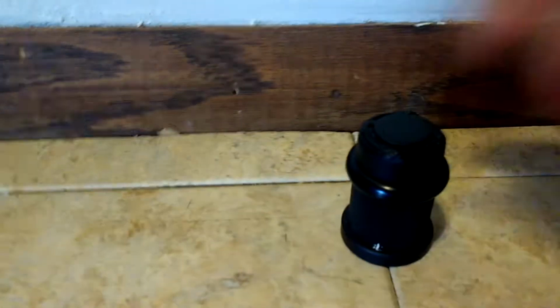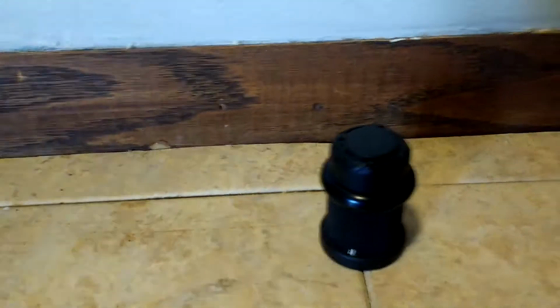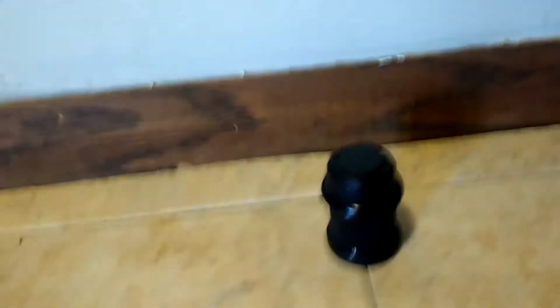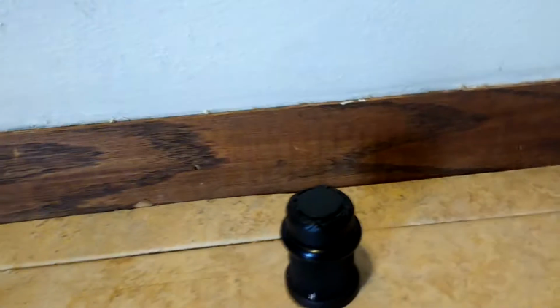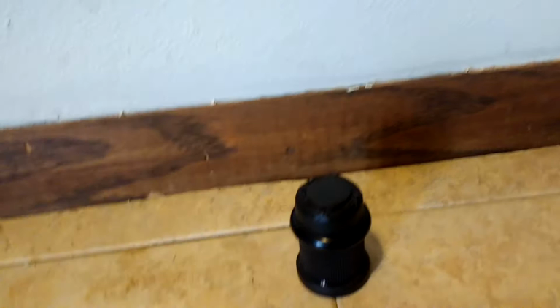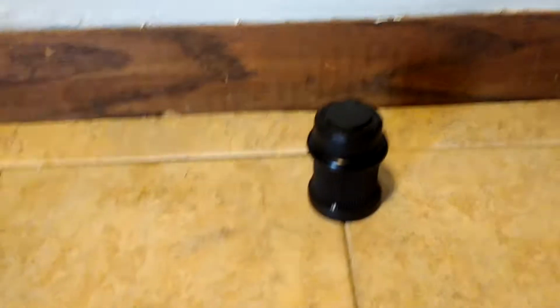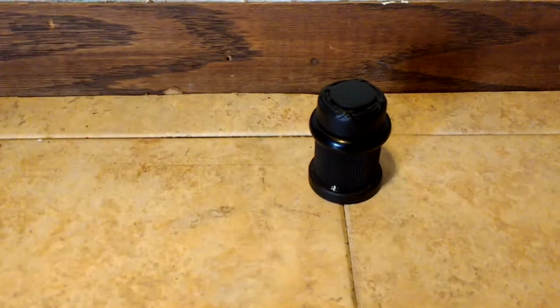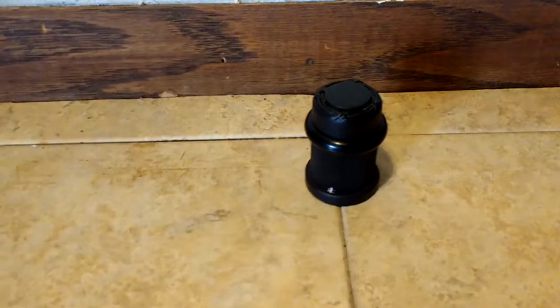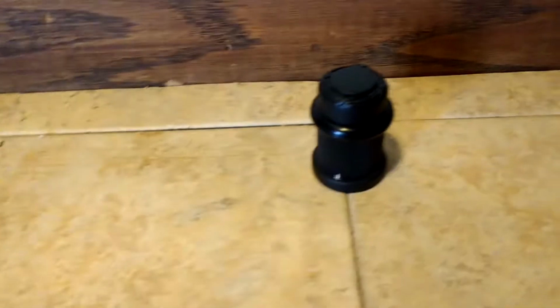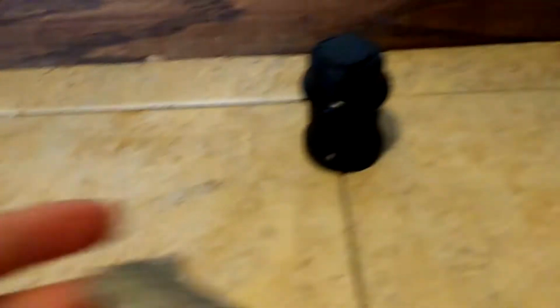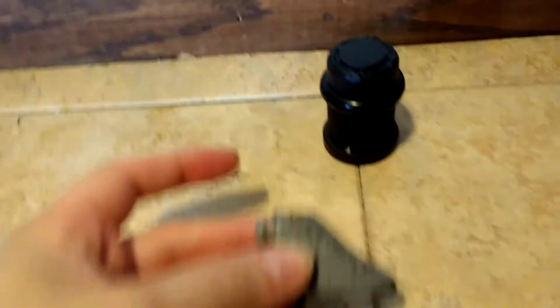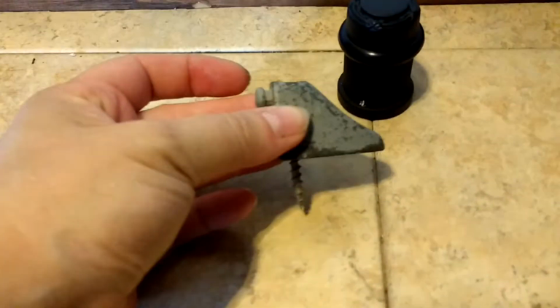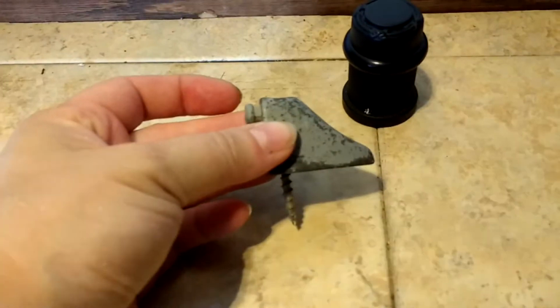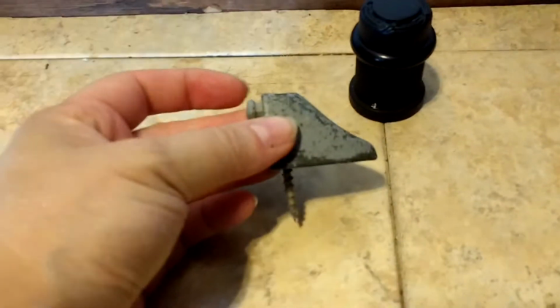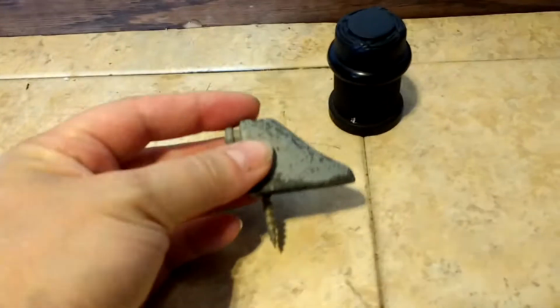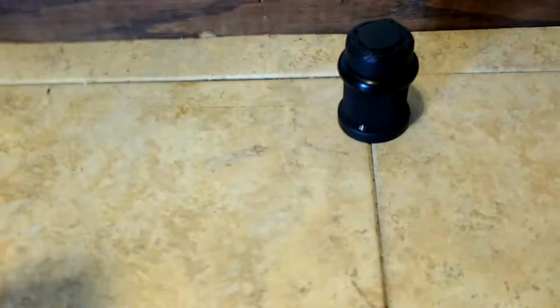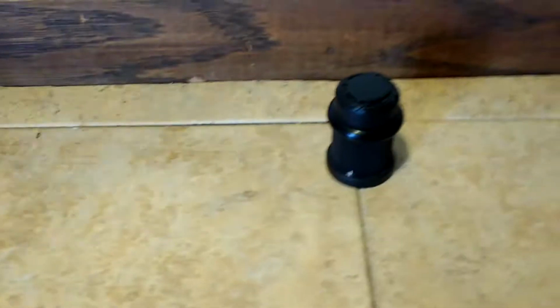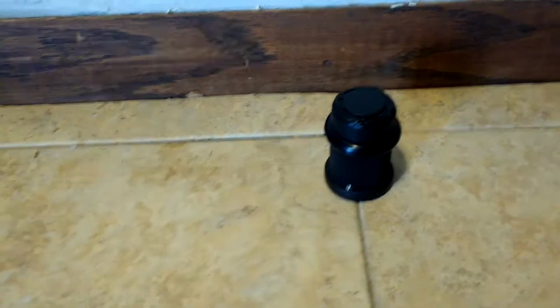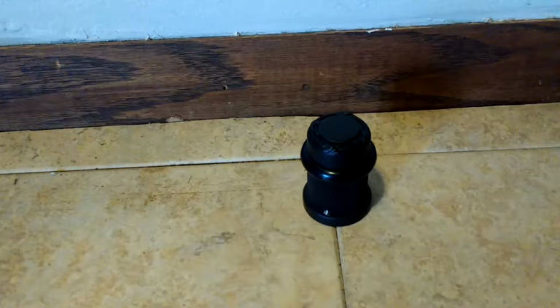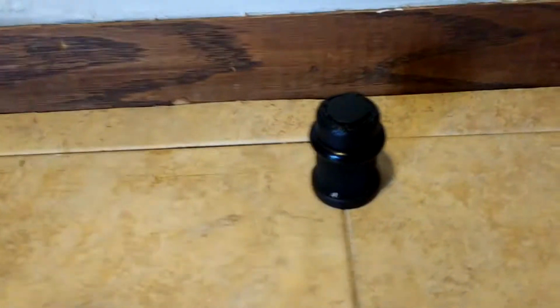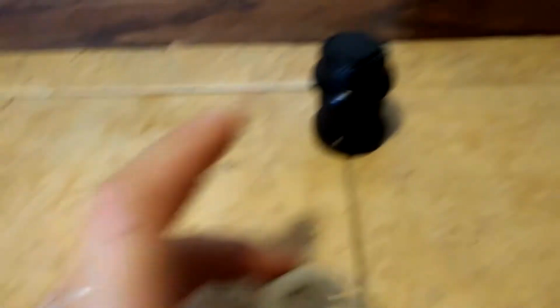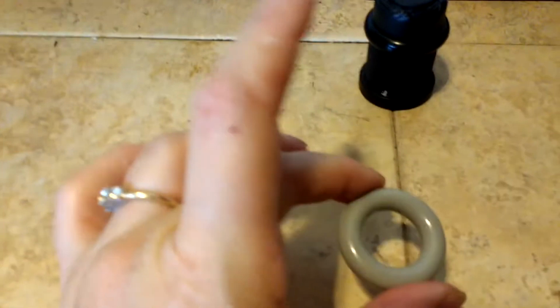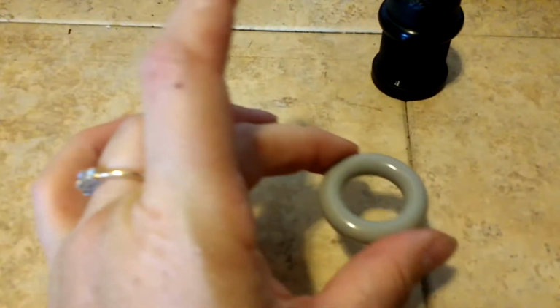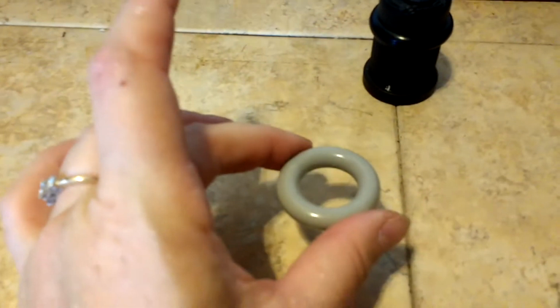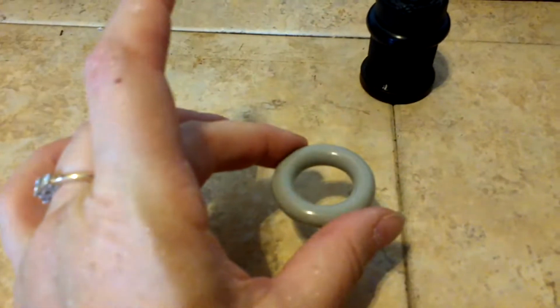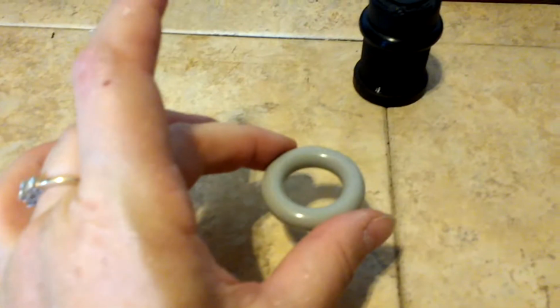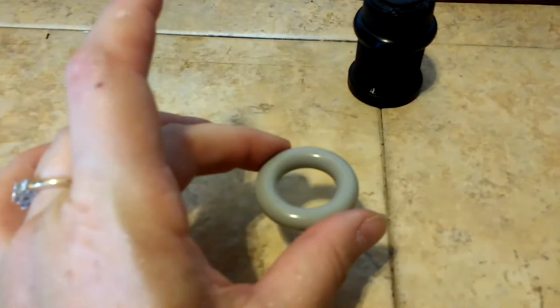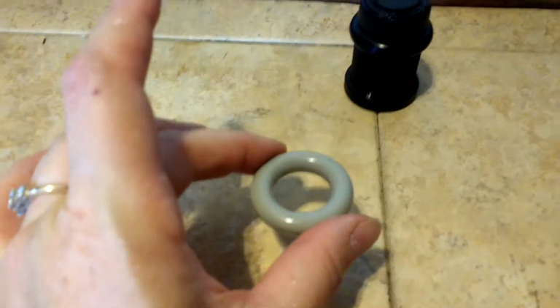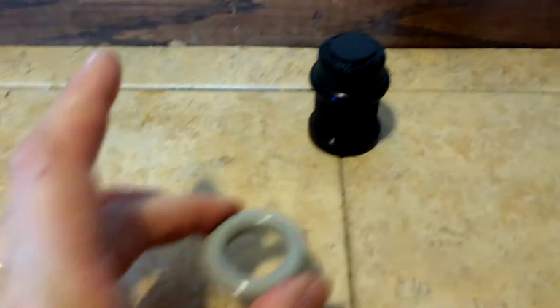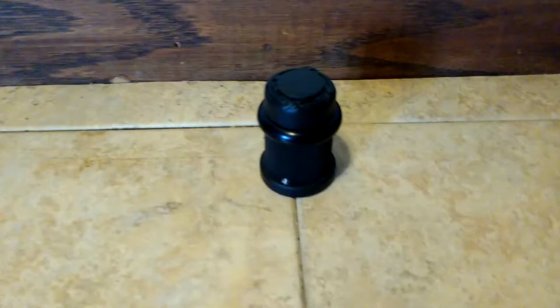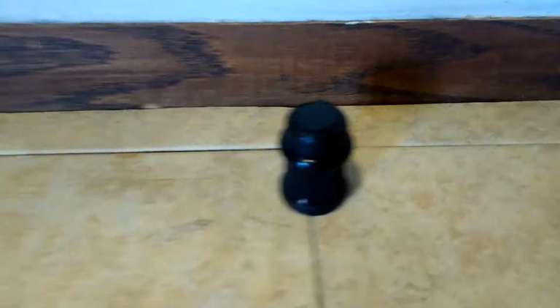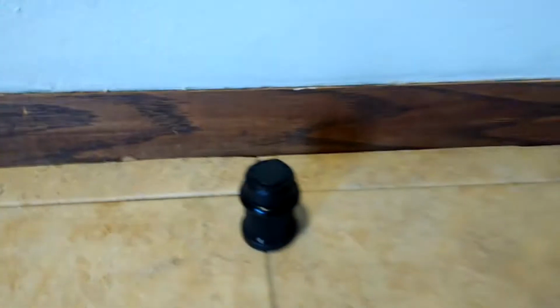I got this to replace a really ugly one that came with our house. As you can see, it's a big improvement. It does come with a gray ring which contrasts if you want something contrasty, but I like this.